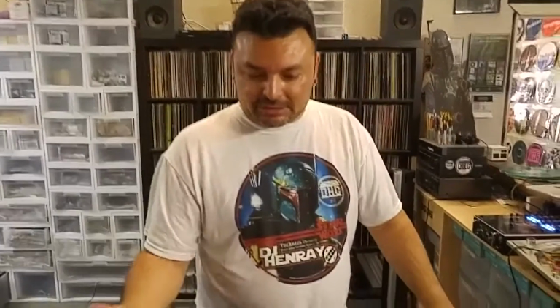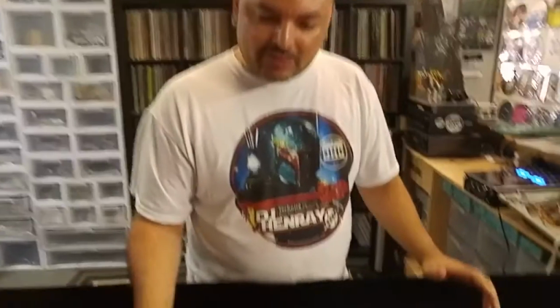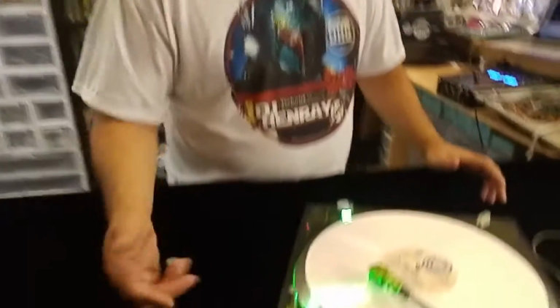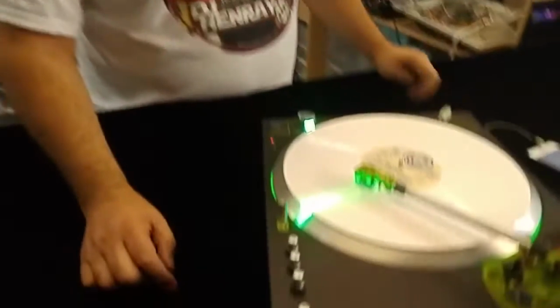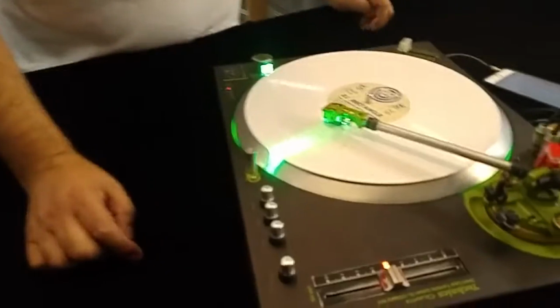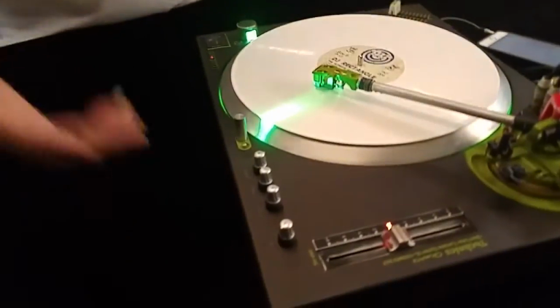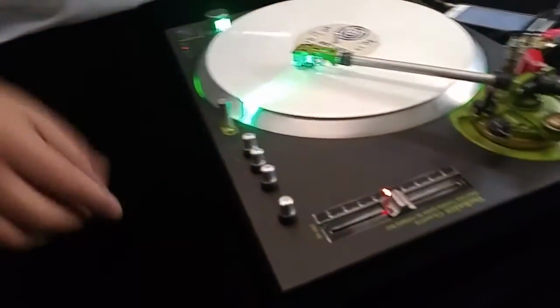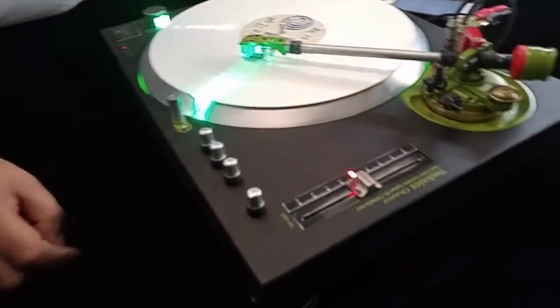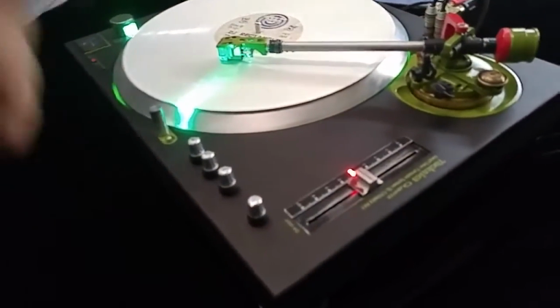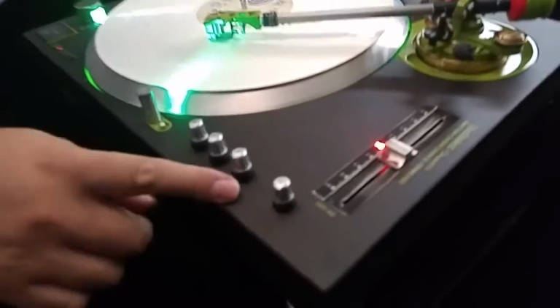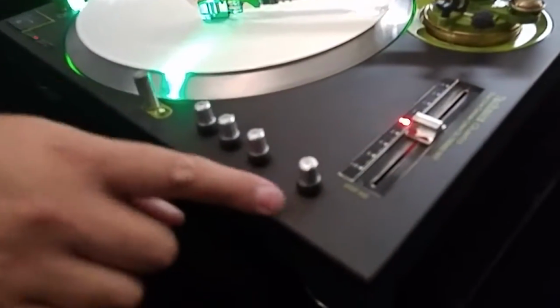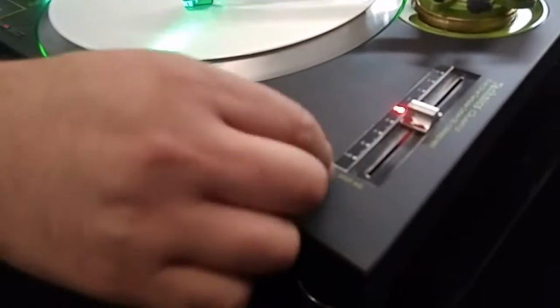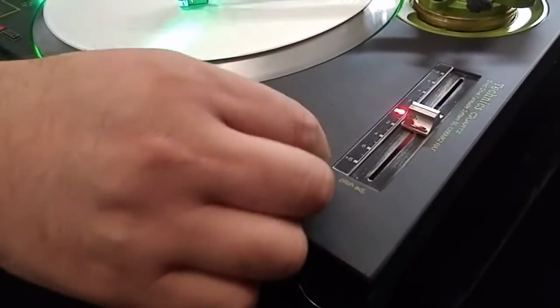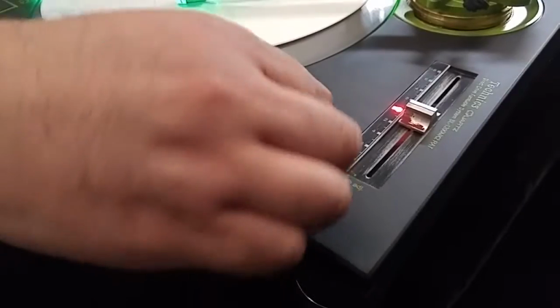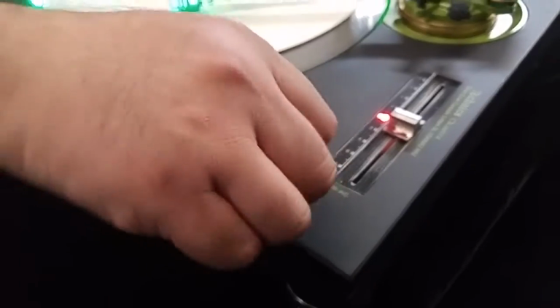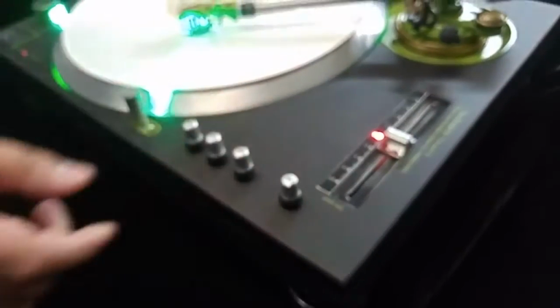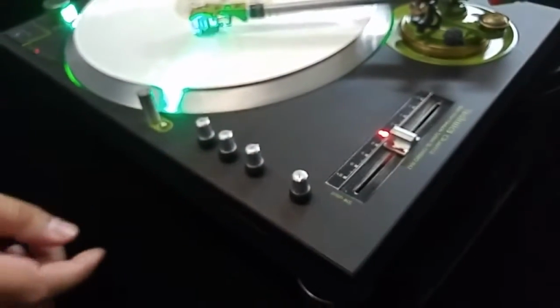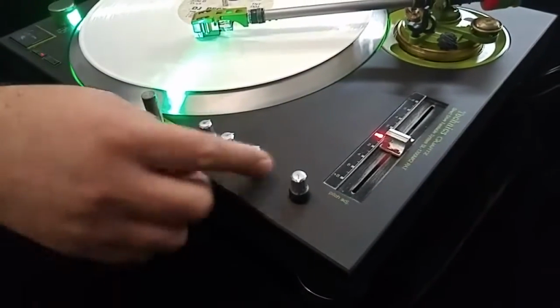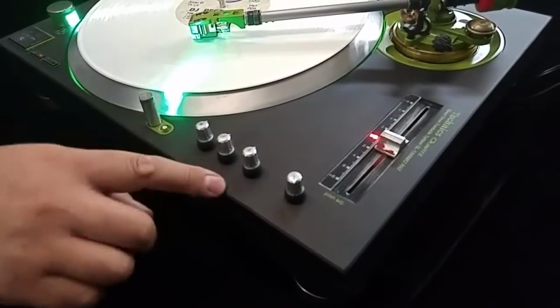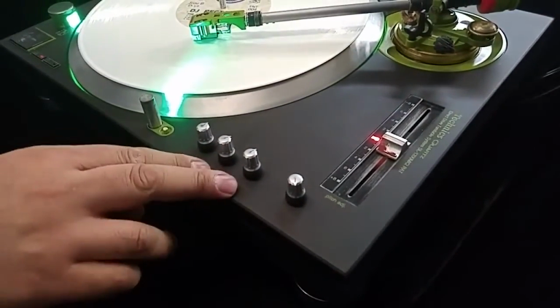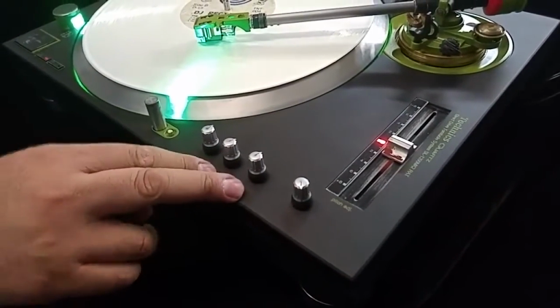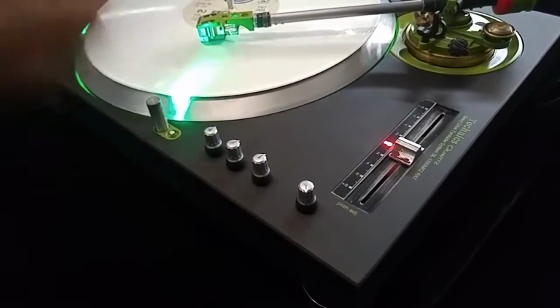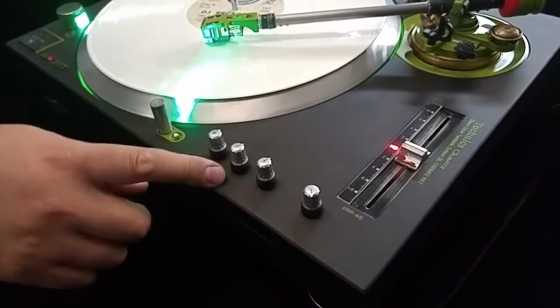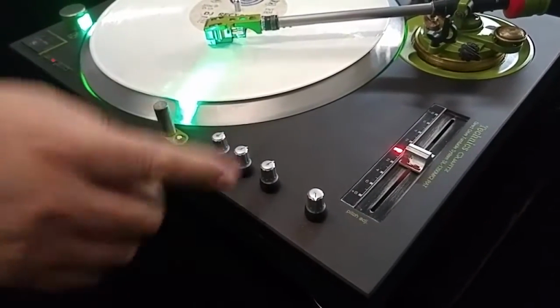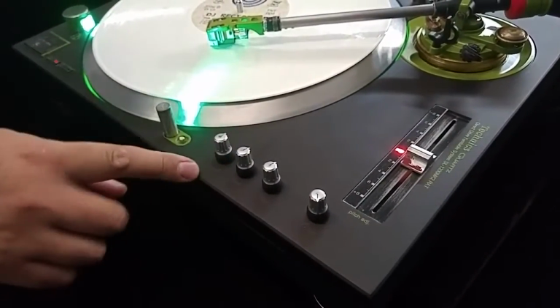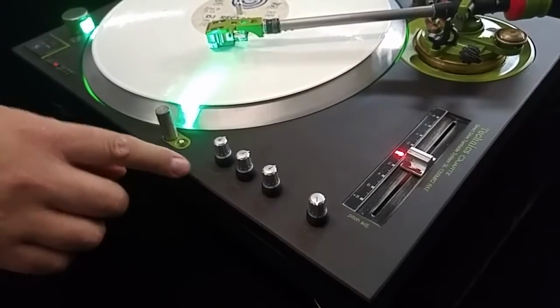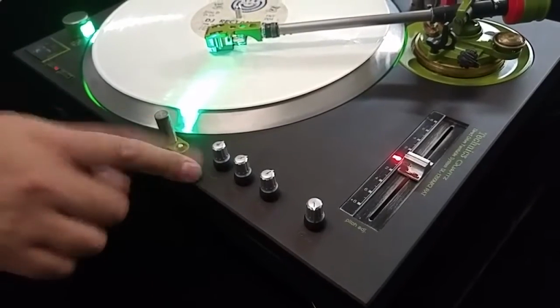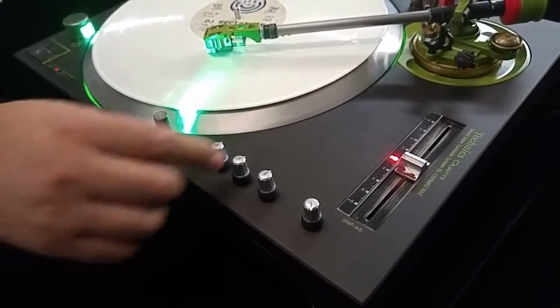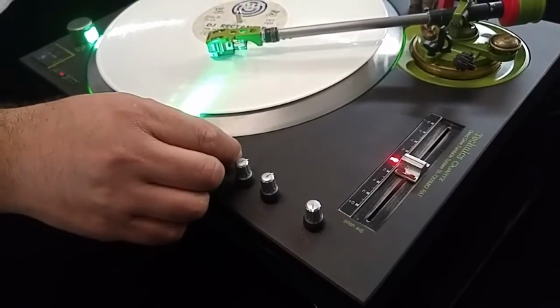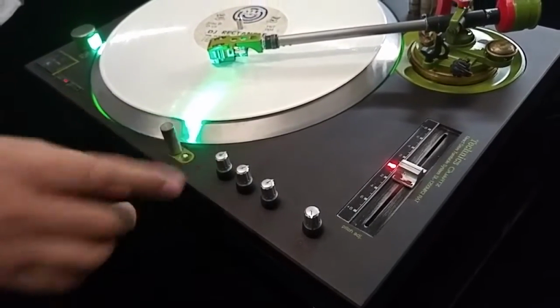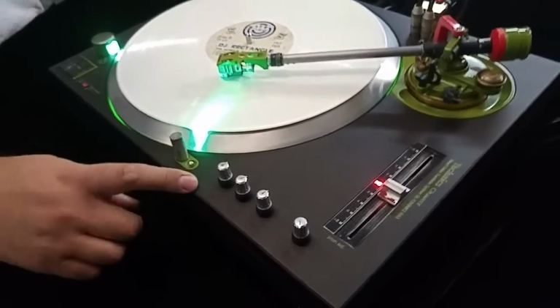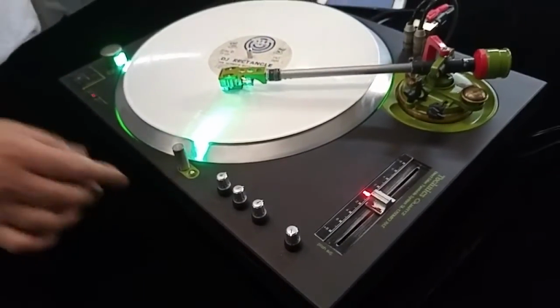It's like a rat rod version of the MK2. Right here we got the curve adjustment for the crossfader. And then I got two gains — one for the input and one for the output.